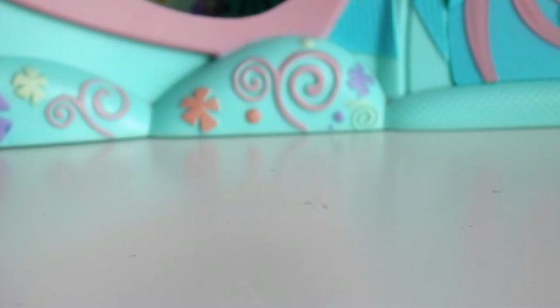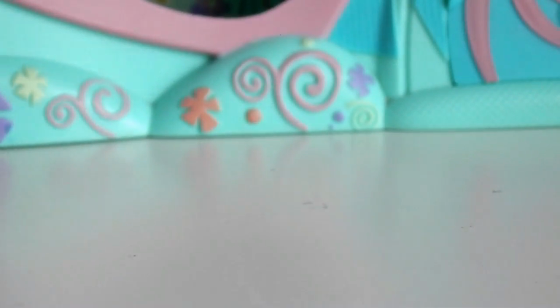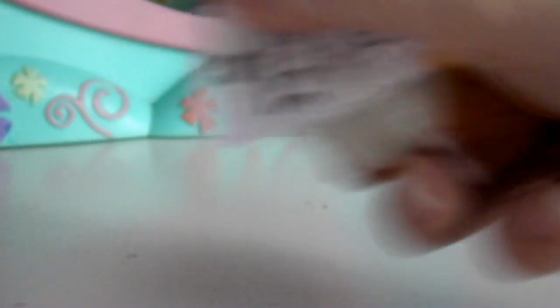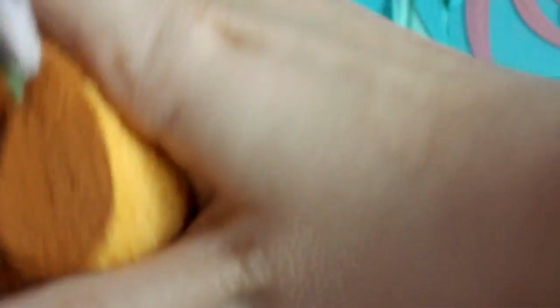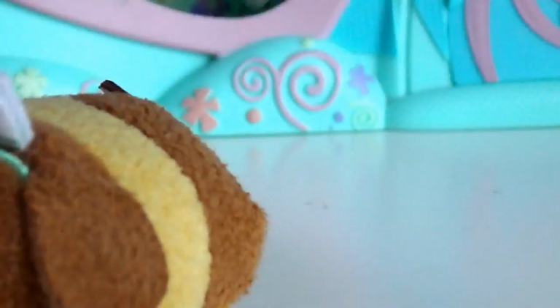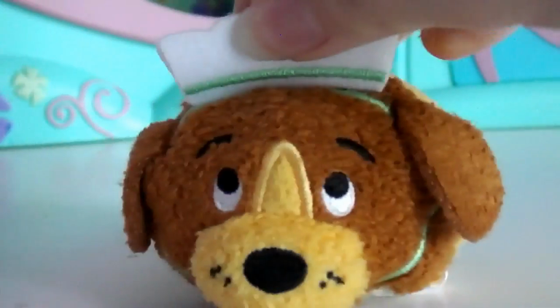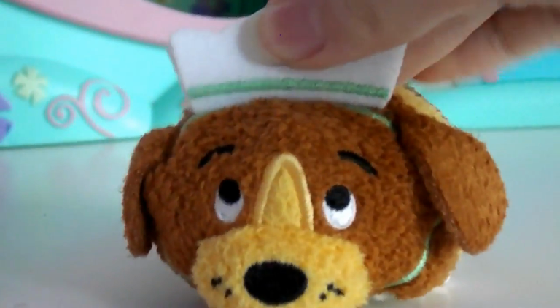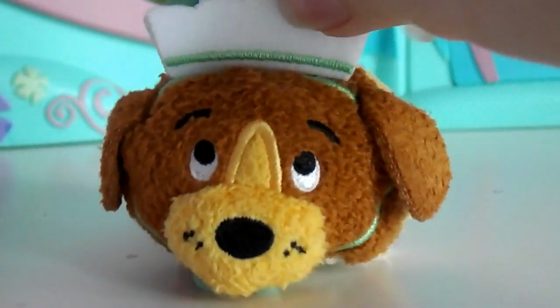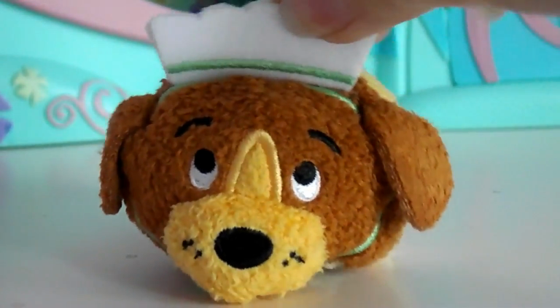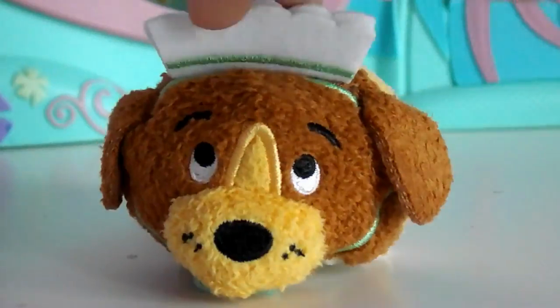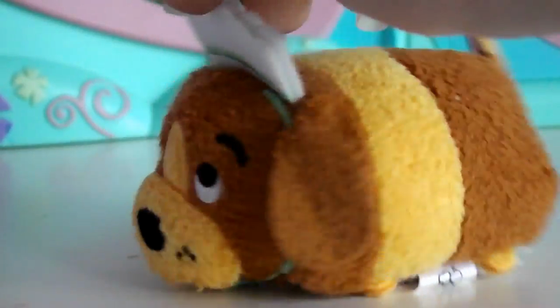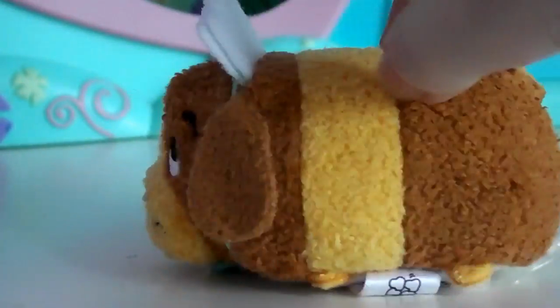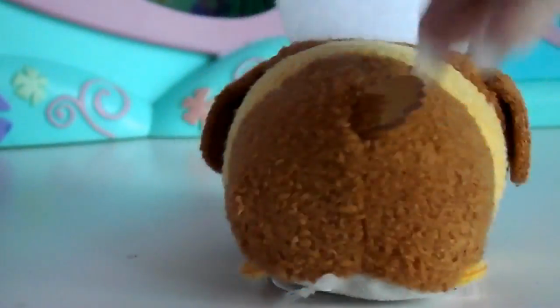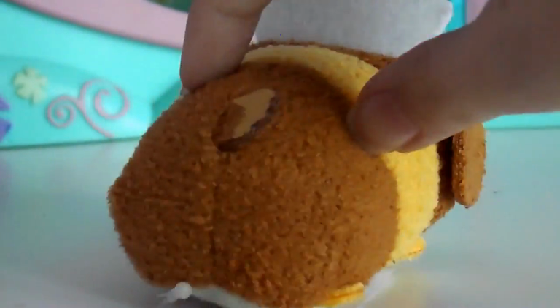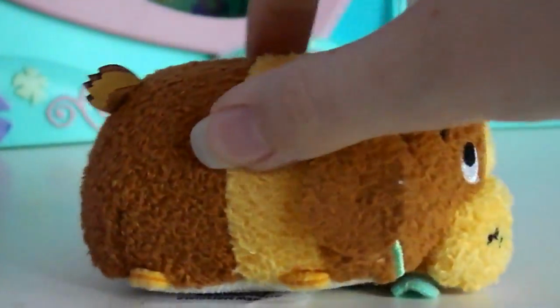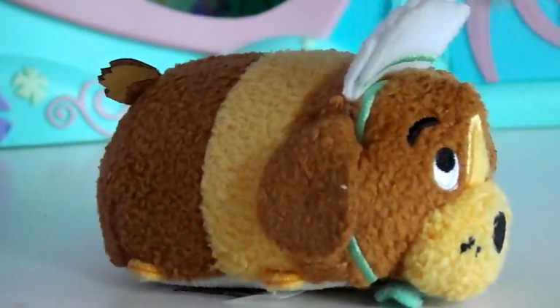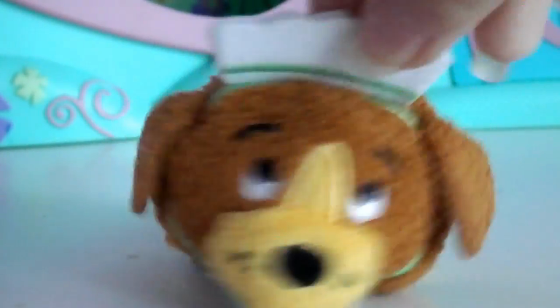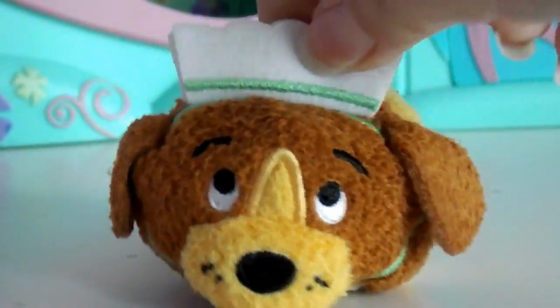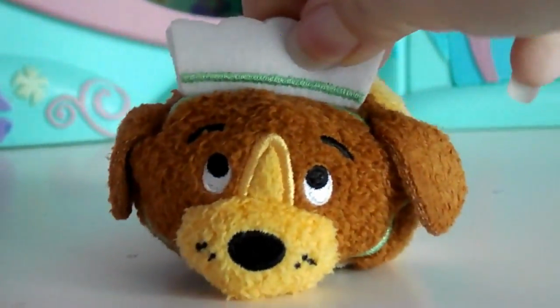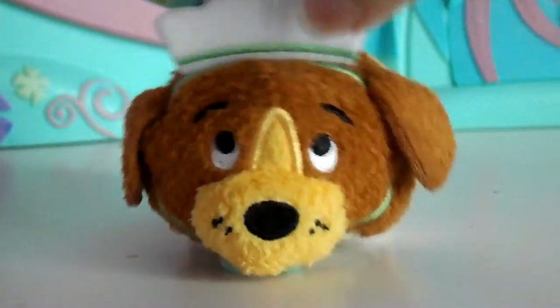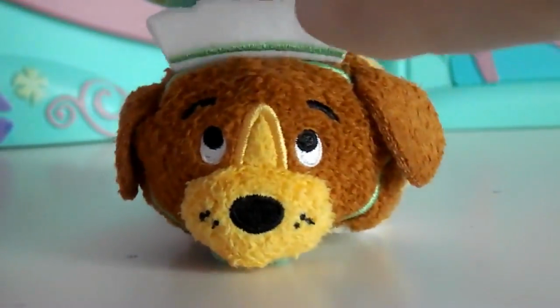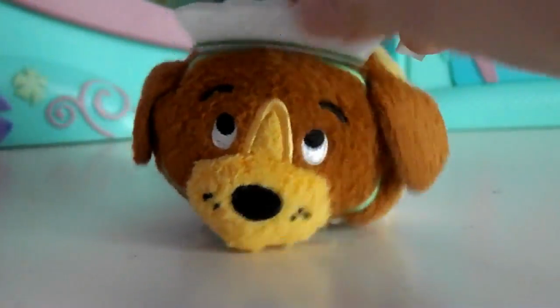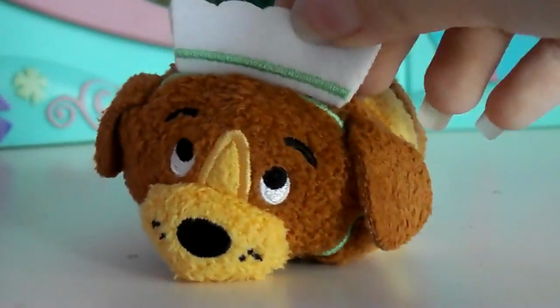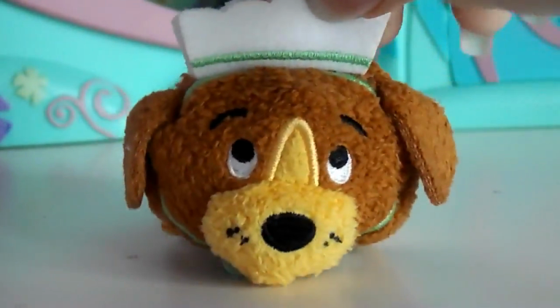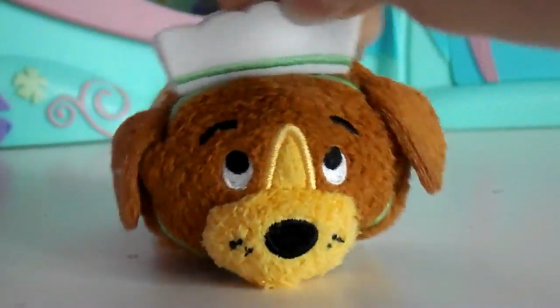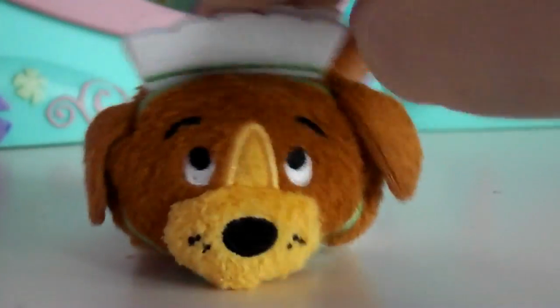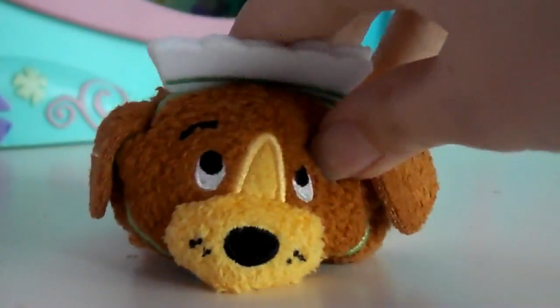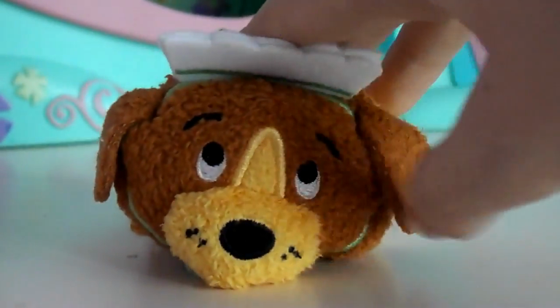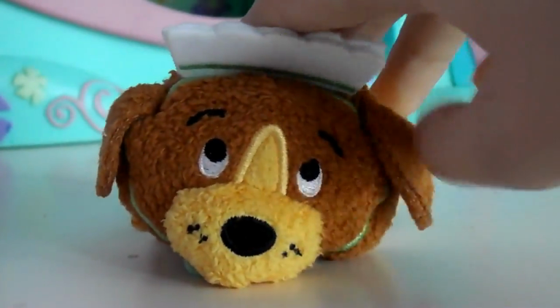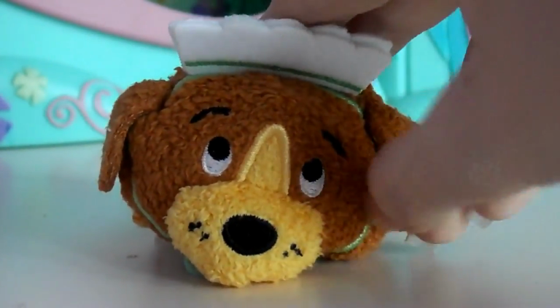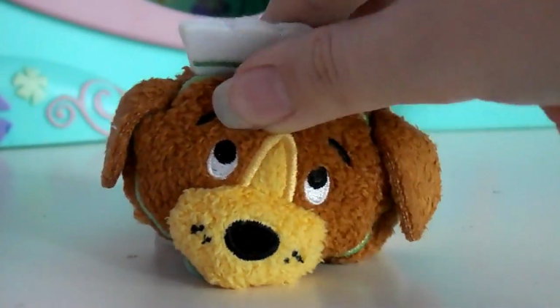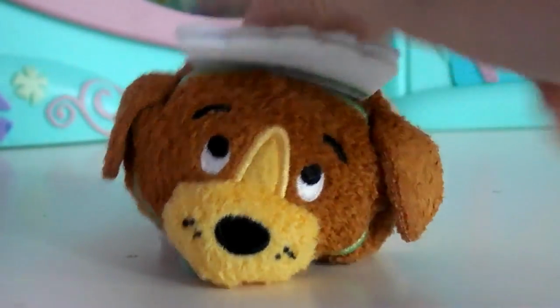This one is one of my favorites — she's from the Peter Pan movie. I got Nana, and I had never seen her before. She's just so adorable; my mom says she's her favorite Tsum Tsum, and I love her as well. She's one of my favorites just because she's so cute — she reminds me of a dog, even though she looks nothing like my dog.